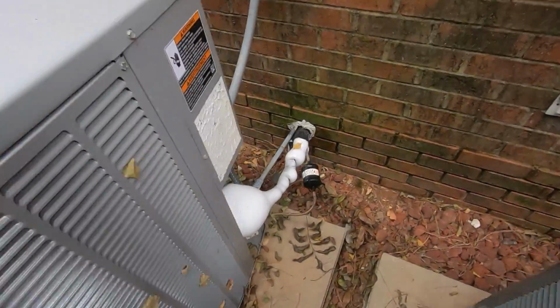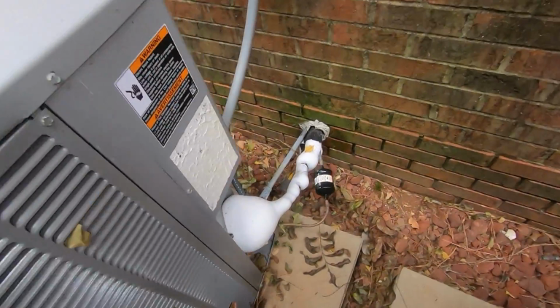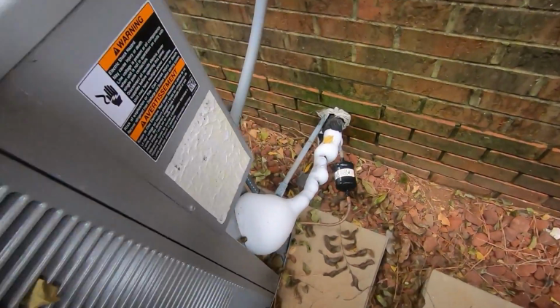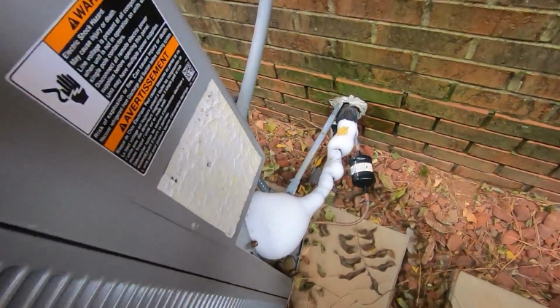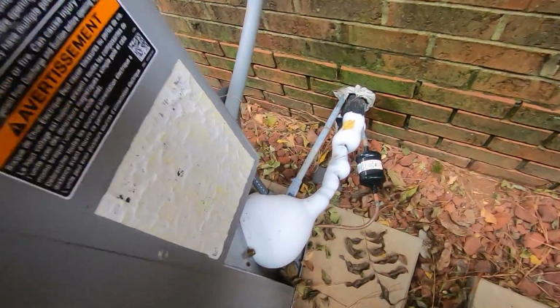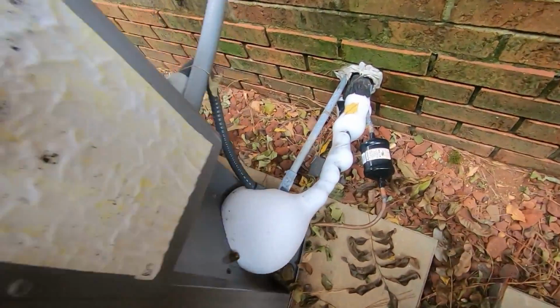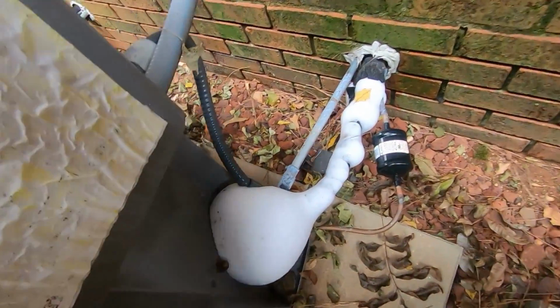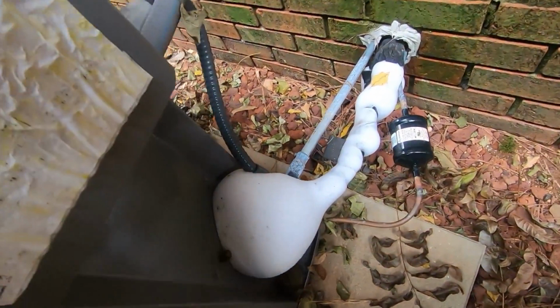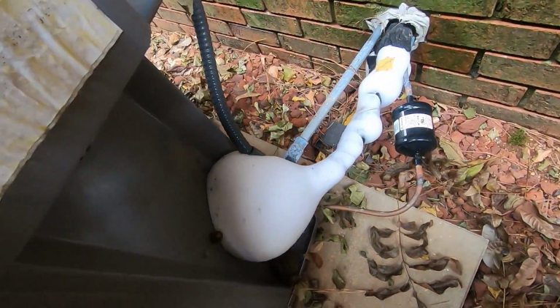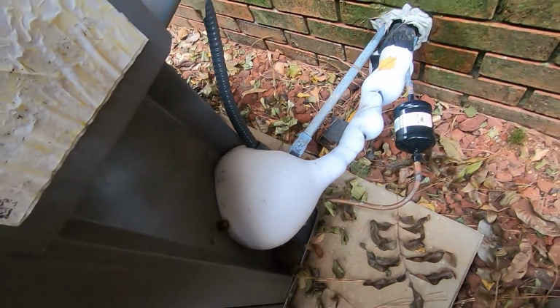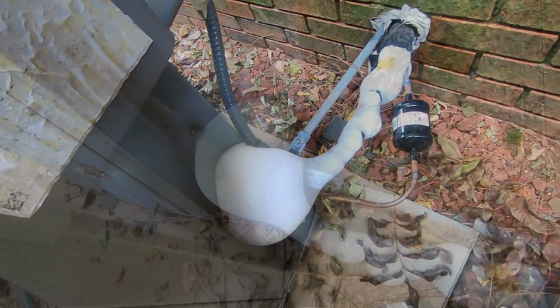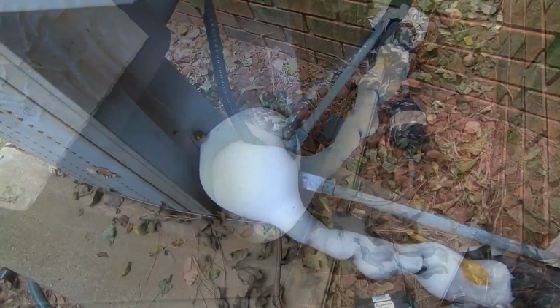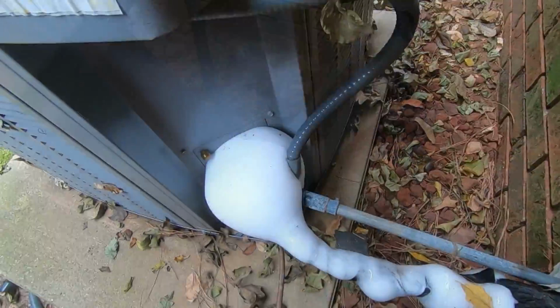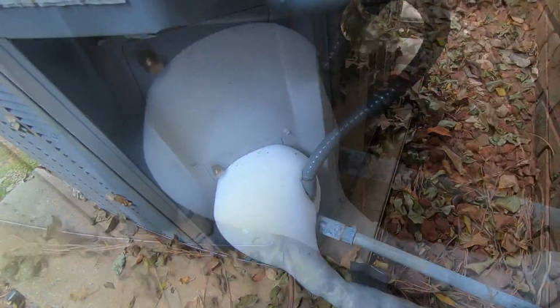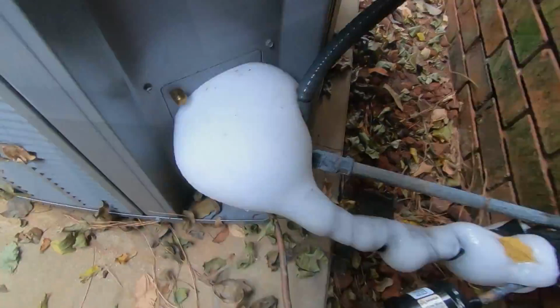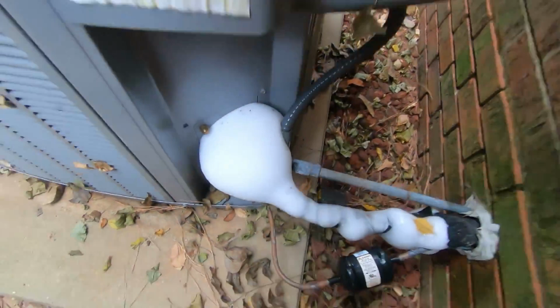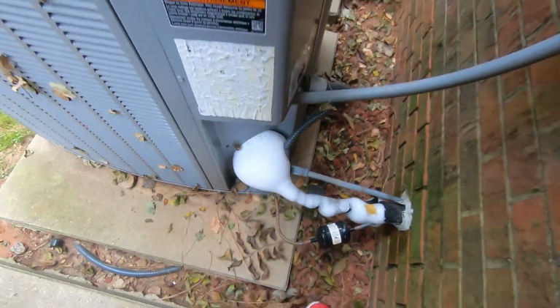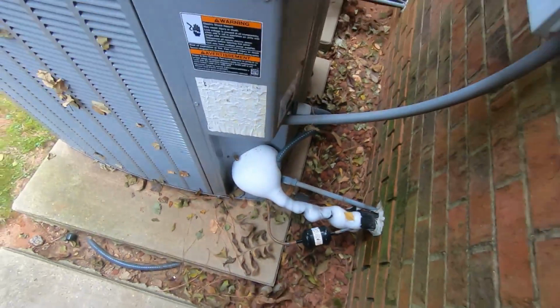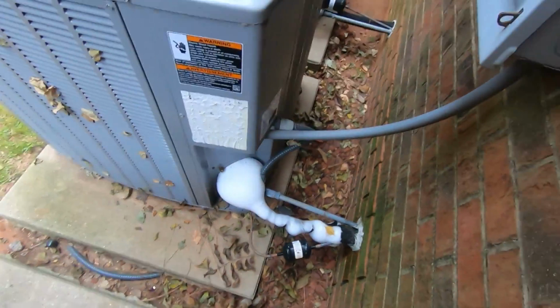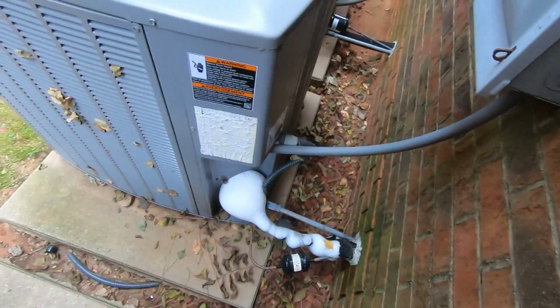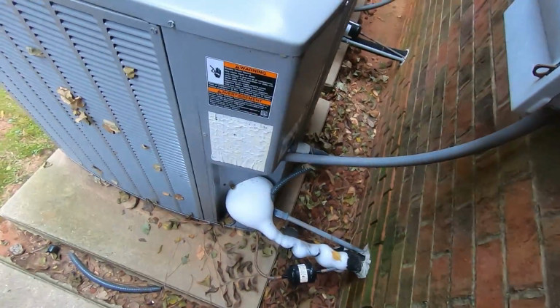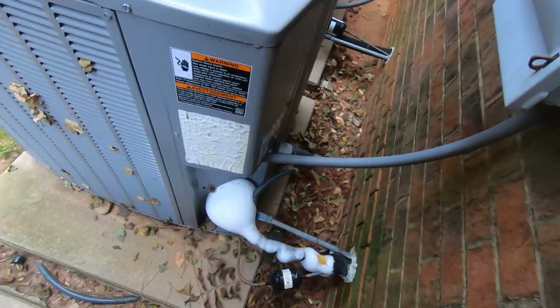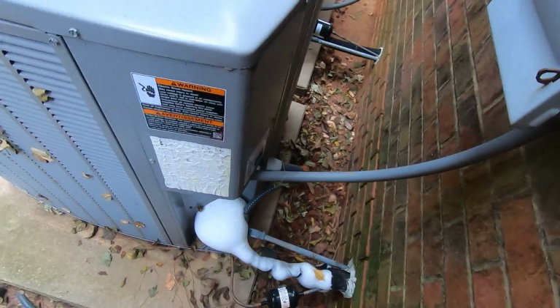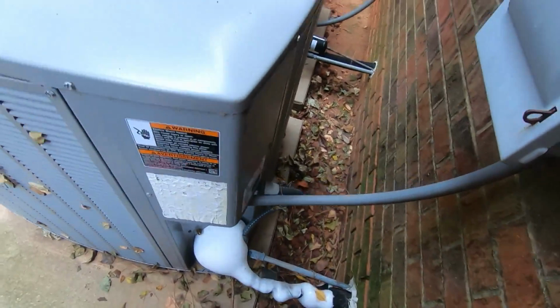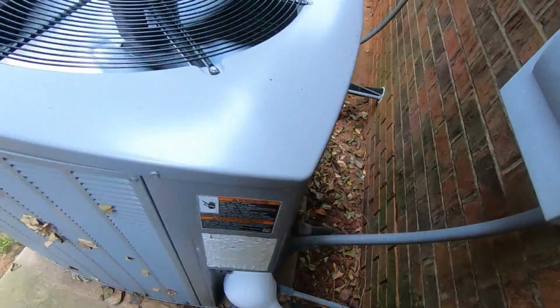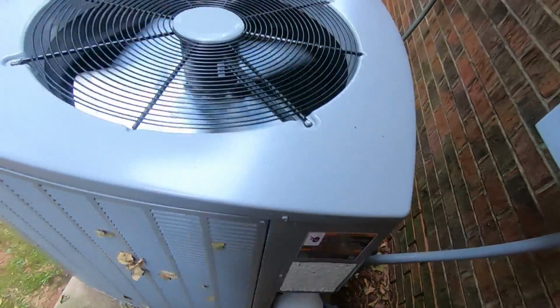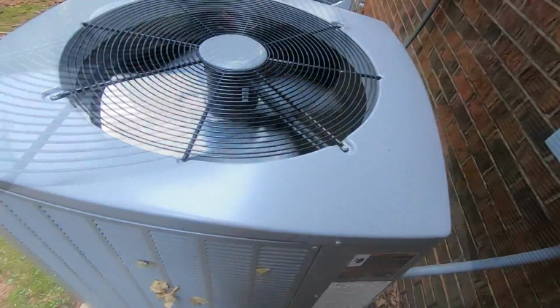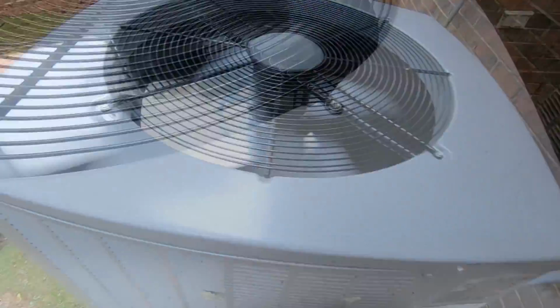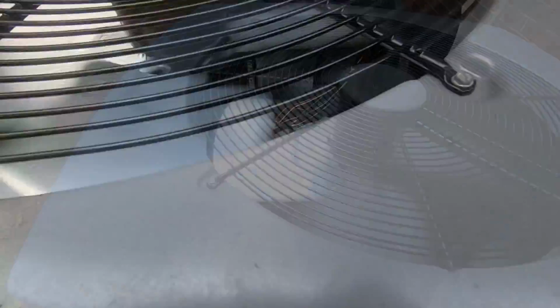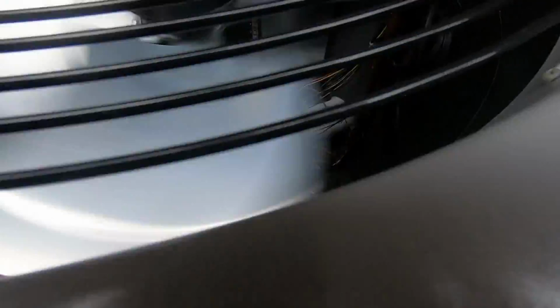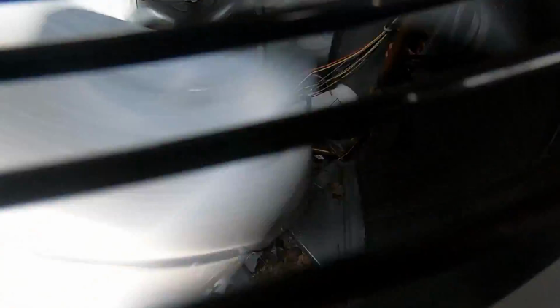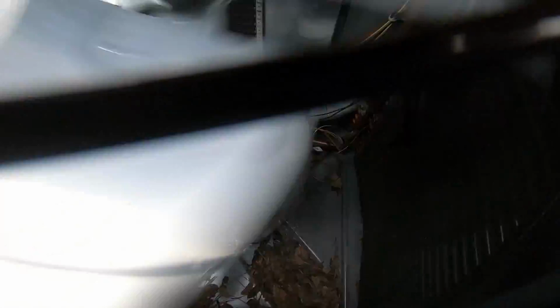Oh my god, it's all frozen — most frozen I've ever seen. Never seen it even that frozen, you can see it's all frozen in there.